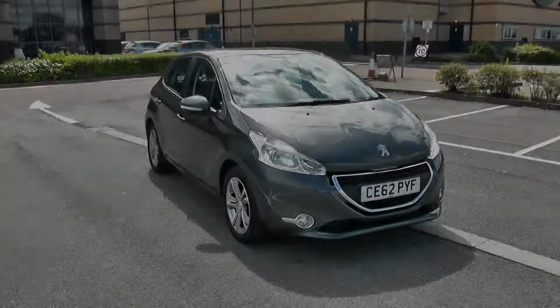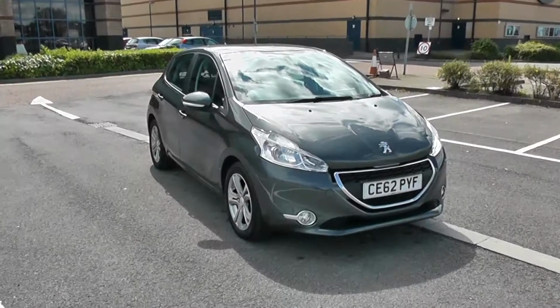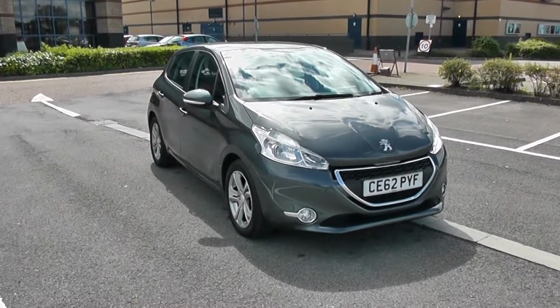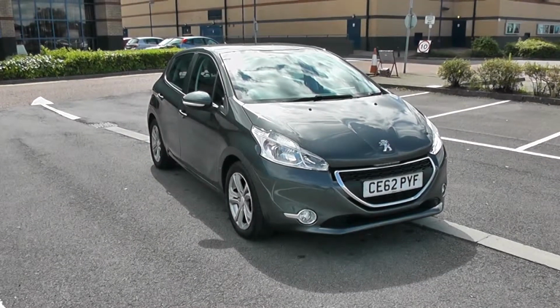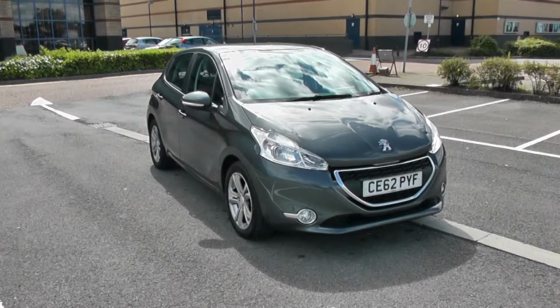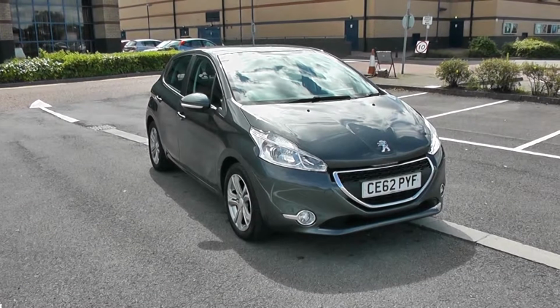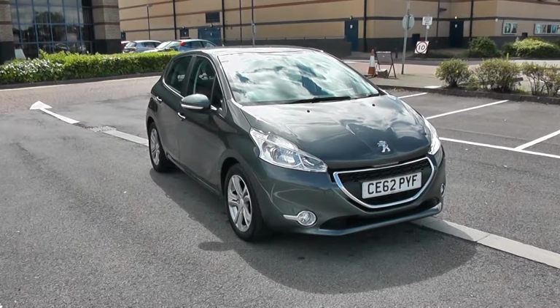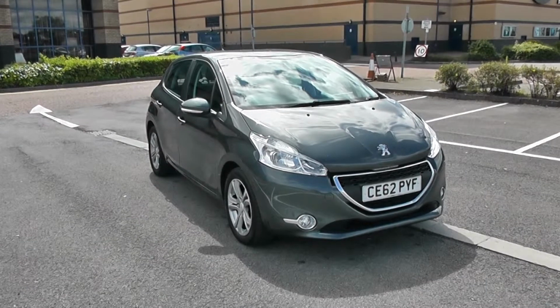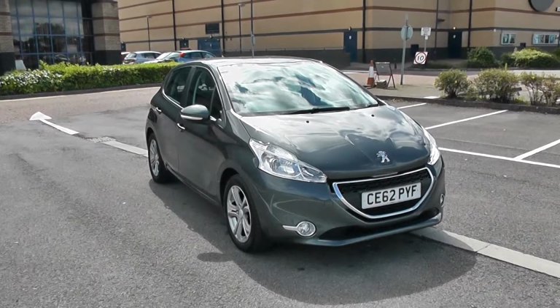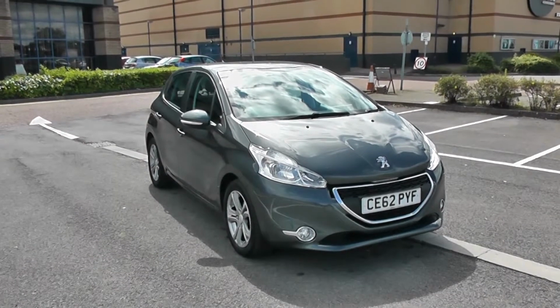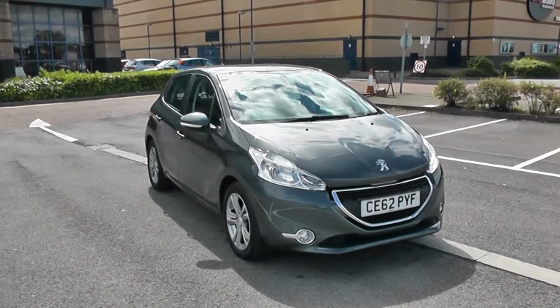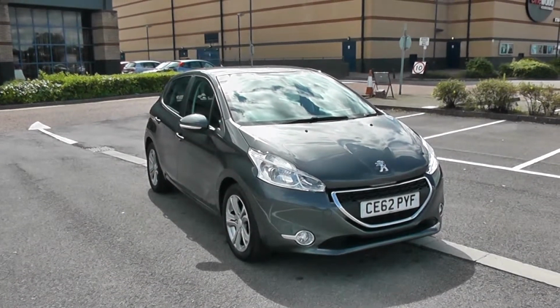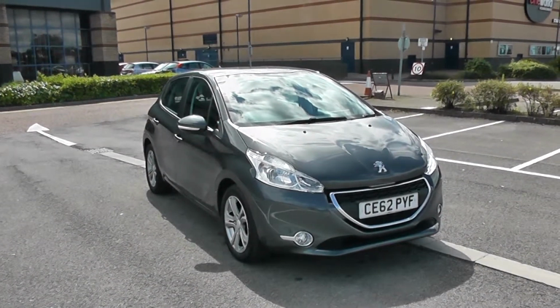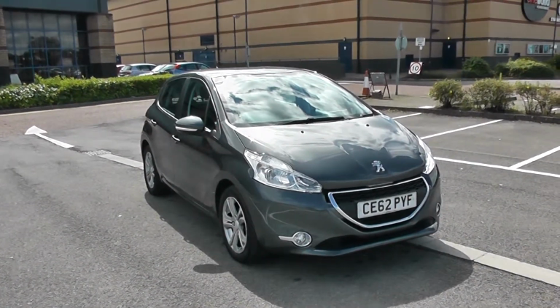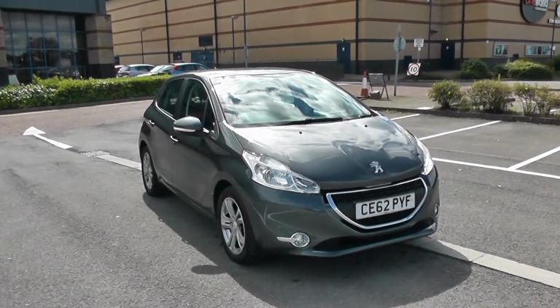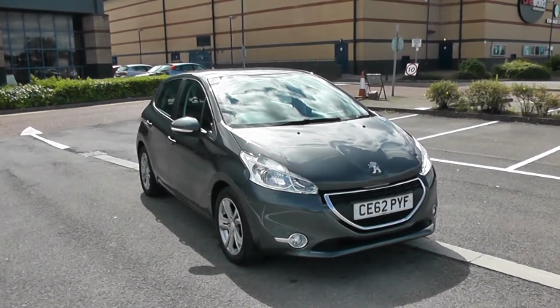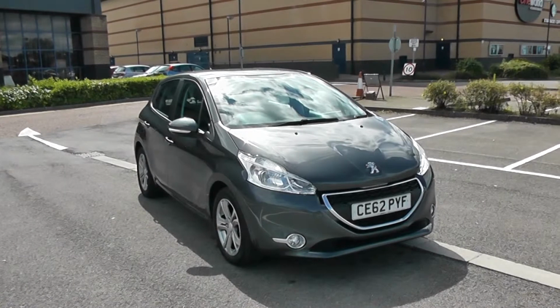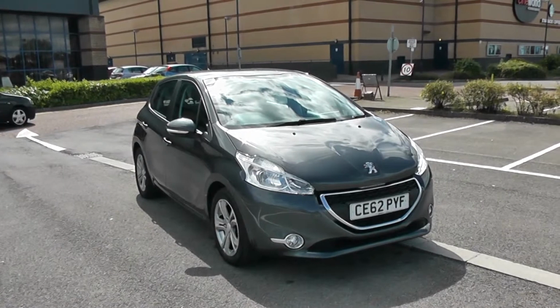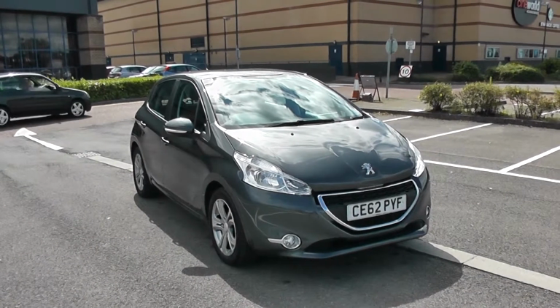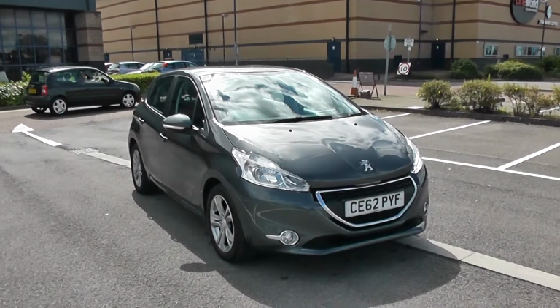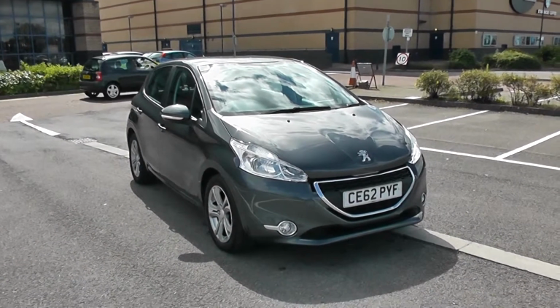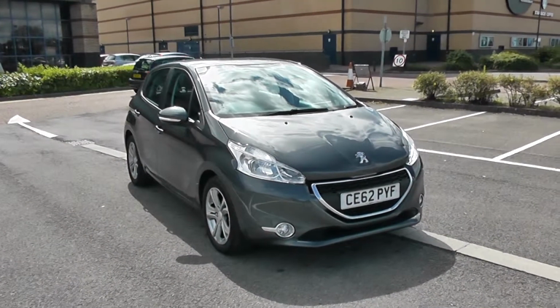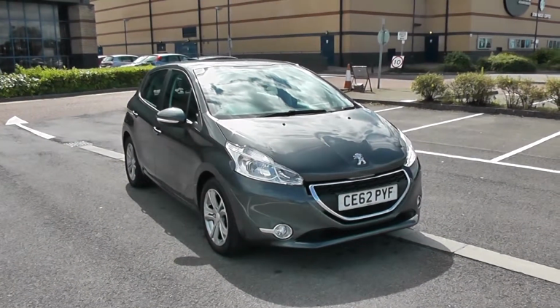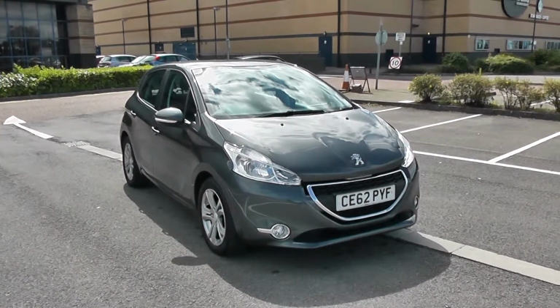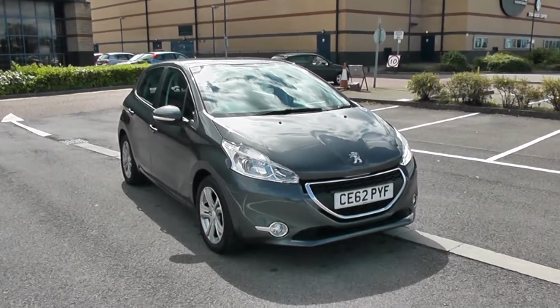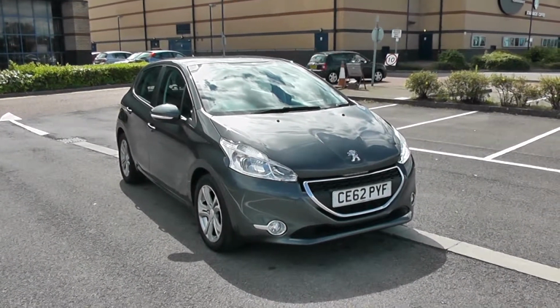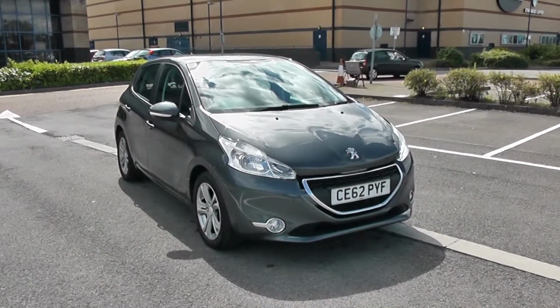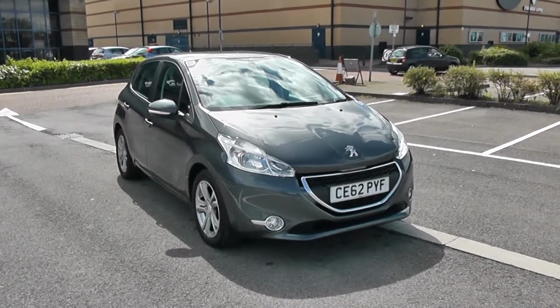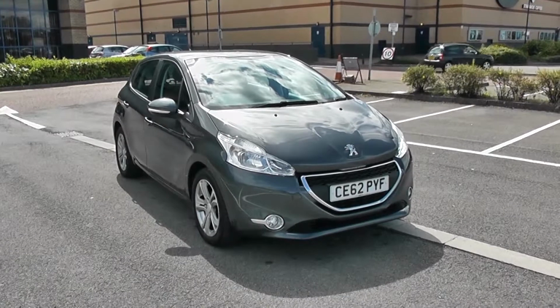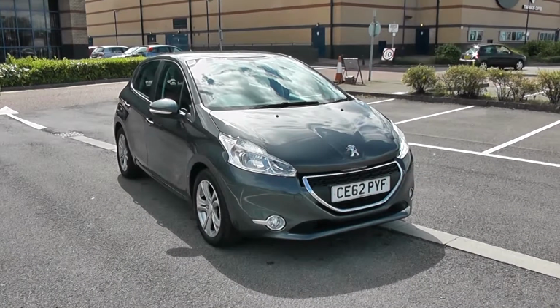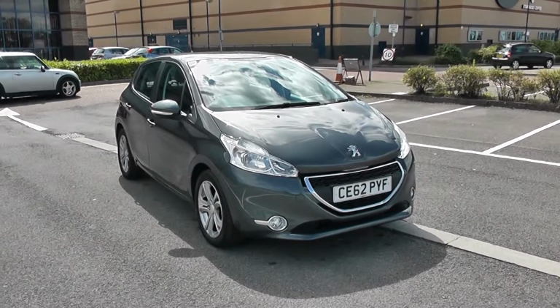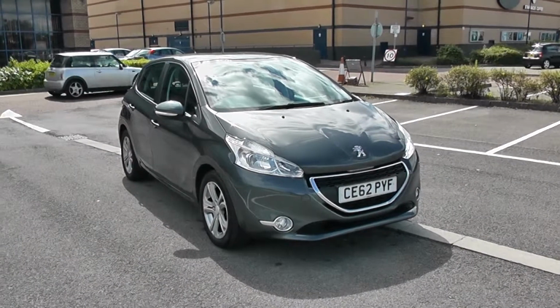Welcome to Wessex Garages in Newport. Today we have for you the Peugeot 208 1.2 litre VTI Active. This vehicle is in grey and it's a petrol manual. I'm going to be giving you a tour of this vehicle today, but for more information or further specifications on this vehicle, don't hesitate to click on the link in this video.